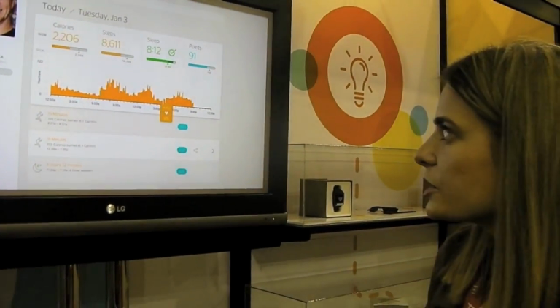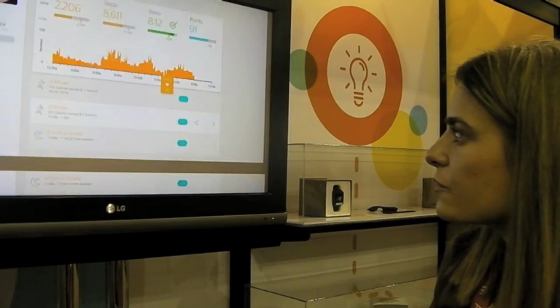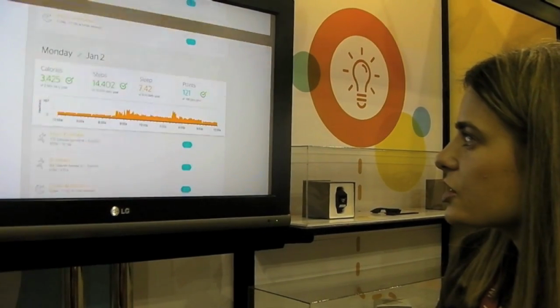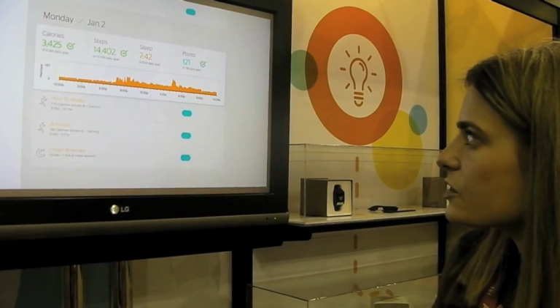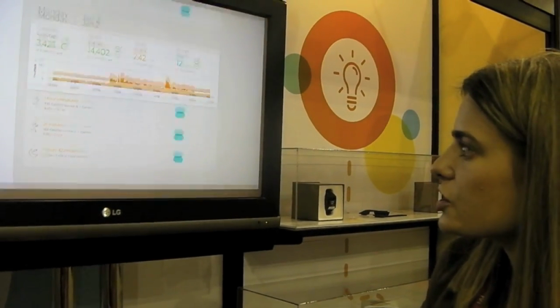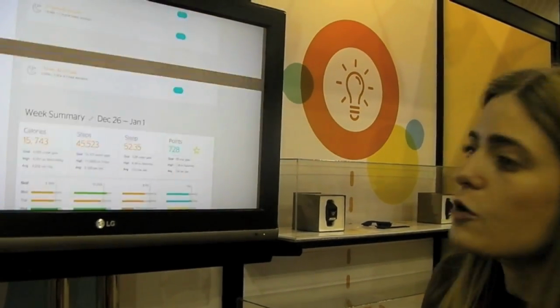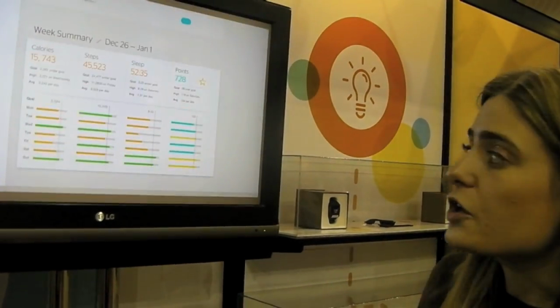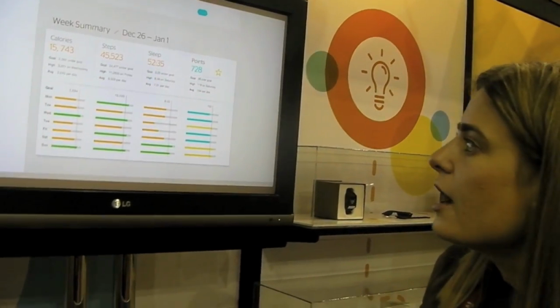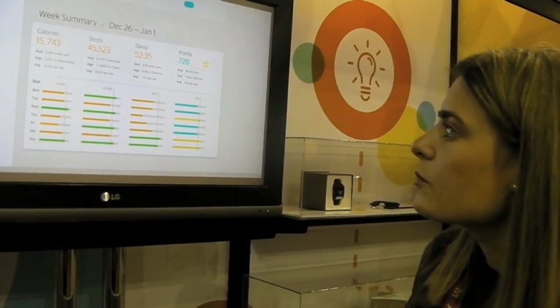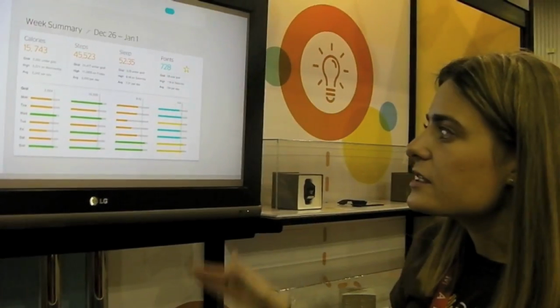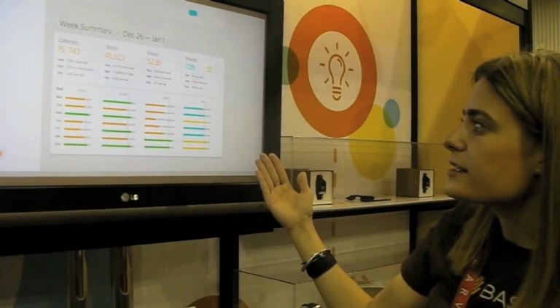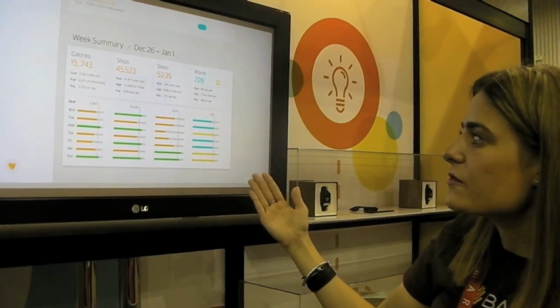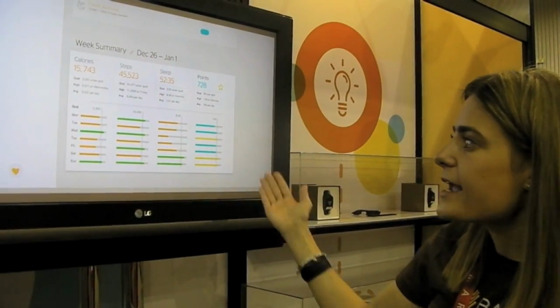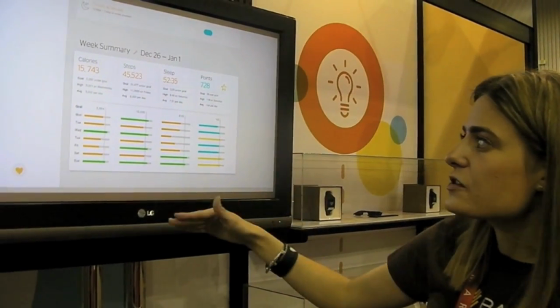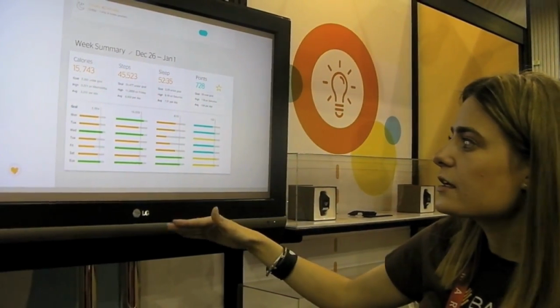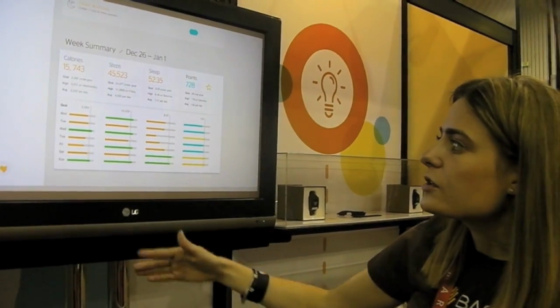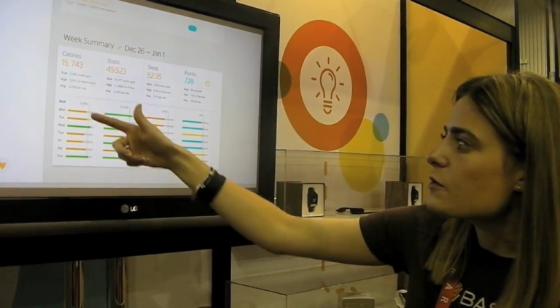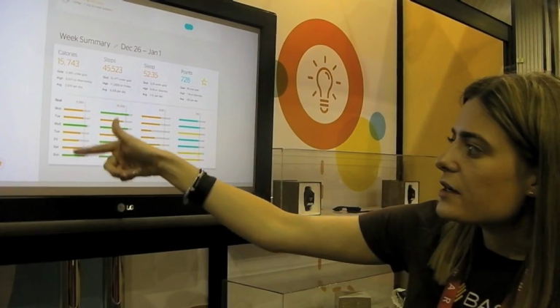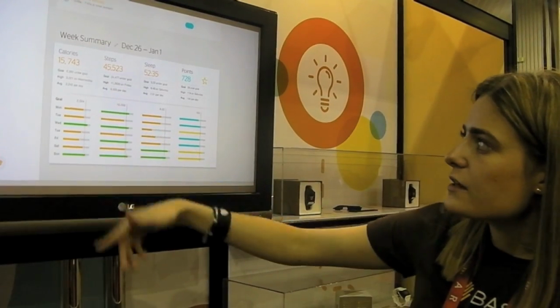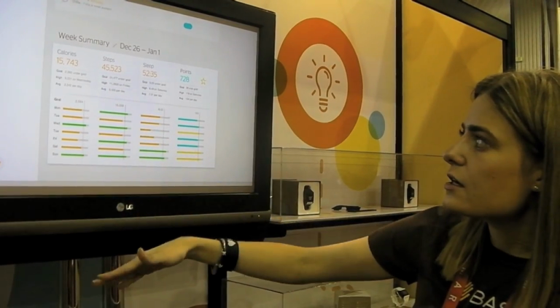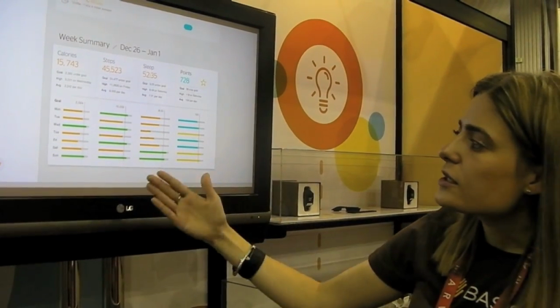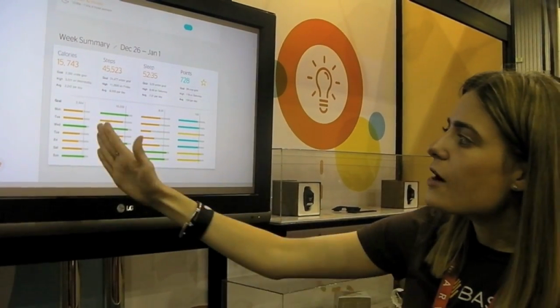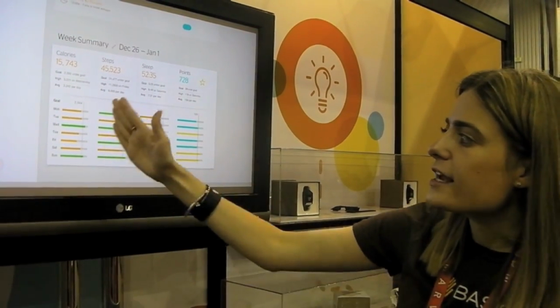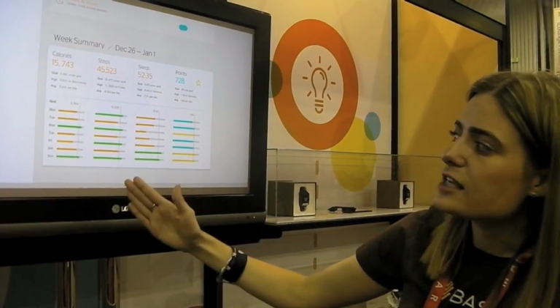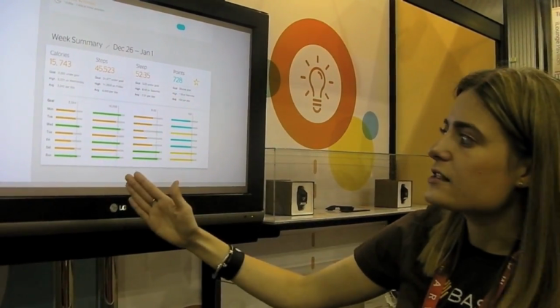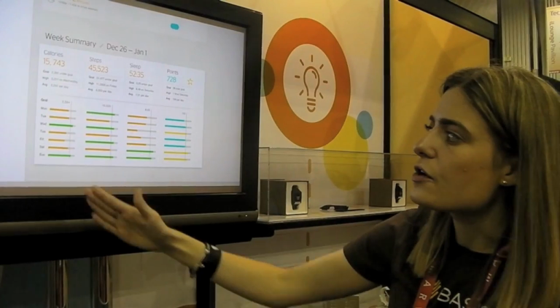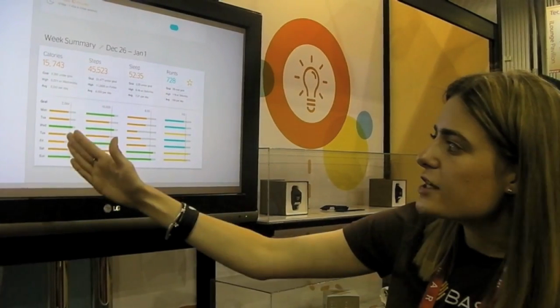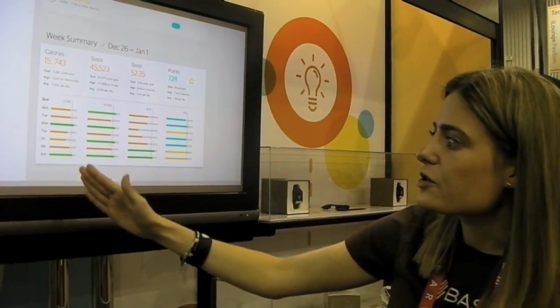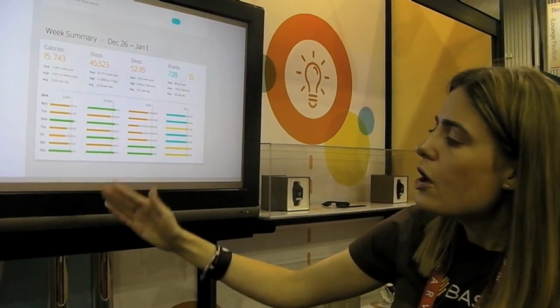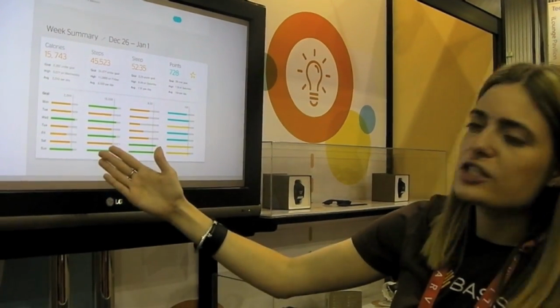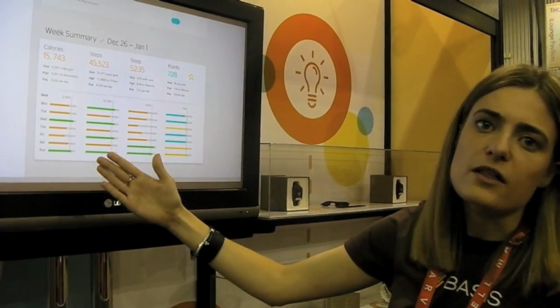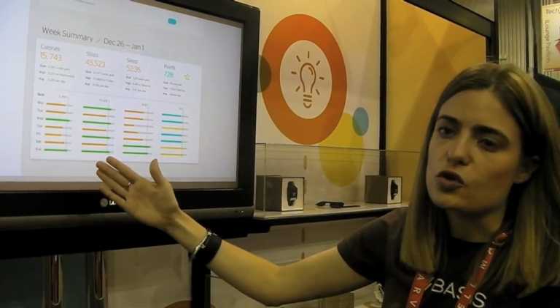A little bit more information — I'm going to switch to our week view. You can see your daily summary and celebrate every day at the end of the week. We've got Monday through Sunday here, and you can see how each day stacks up against the others — which days you met your goal and which day you fell a little bit short.